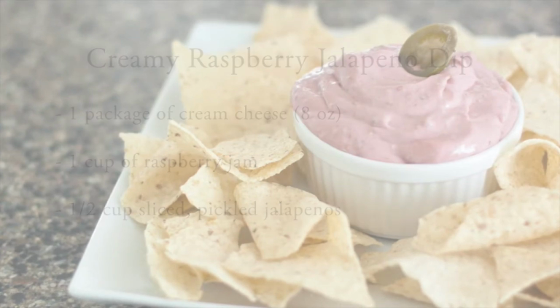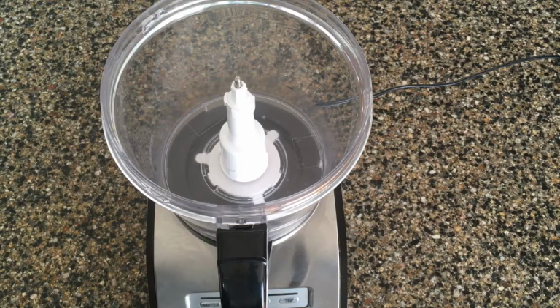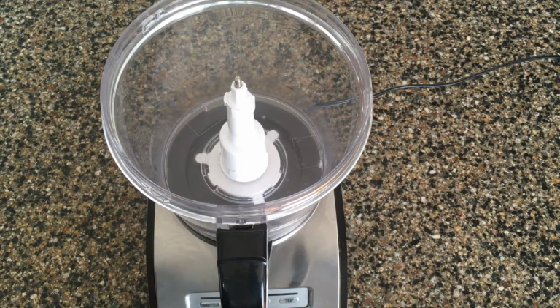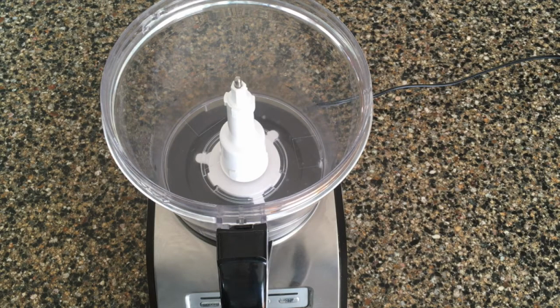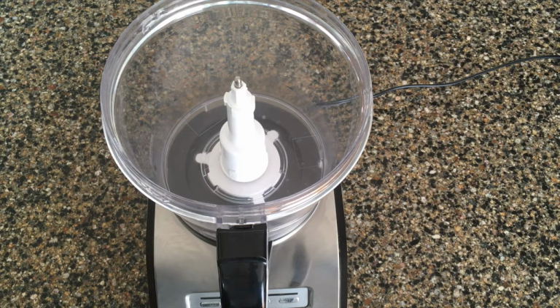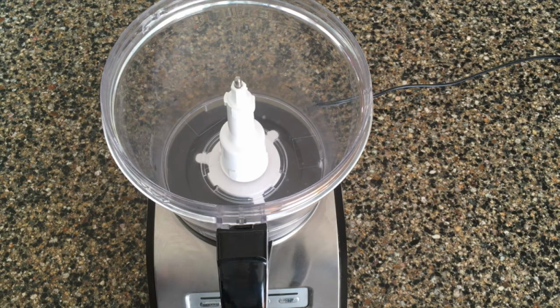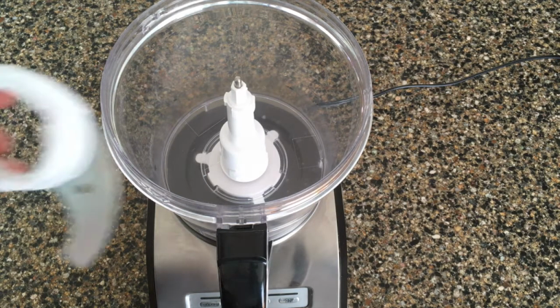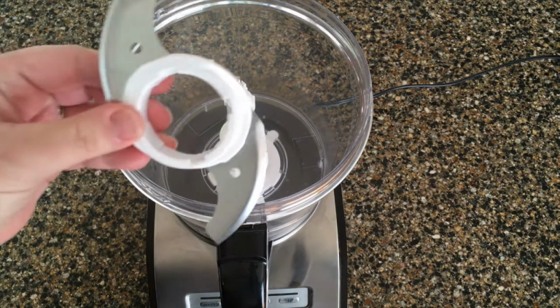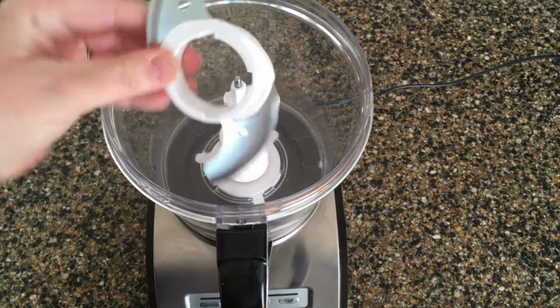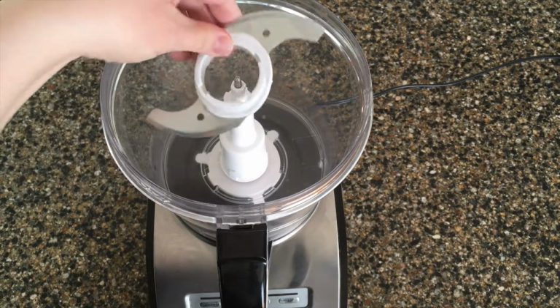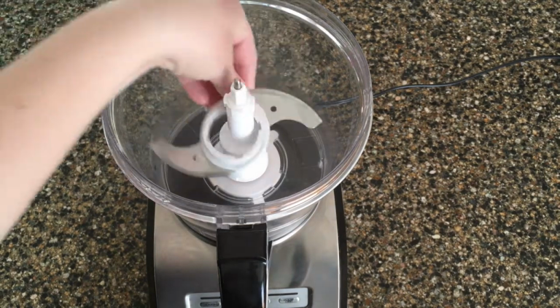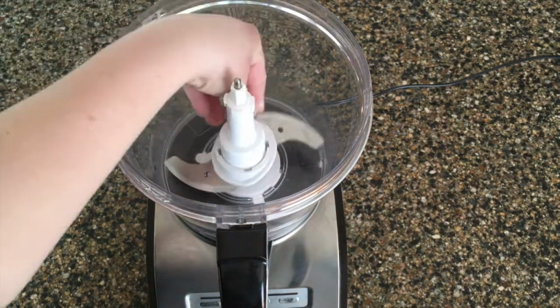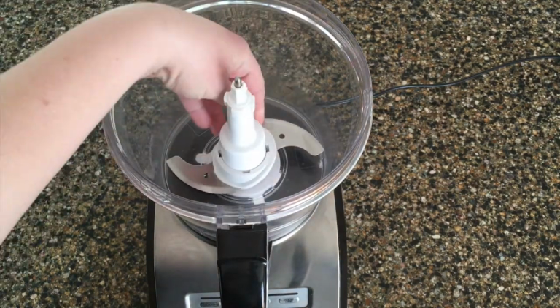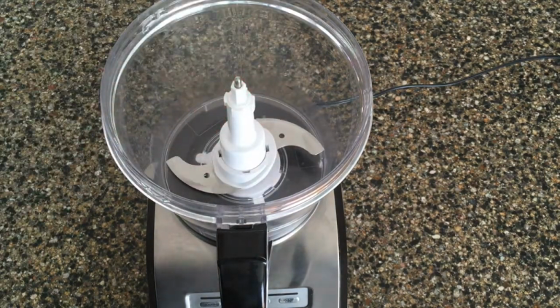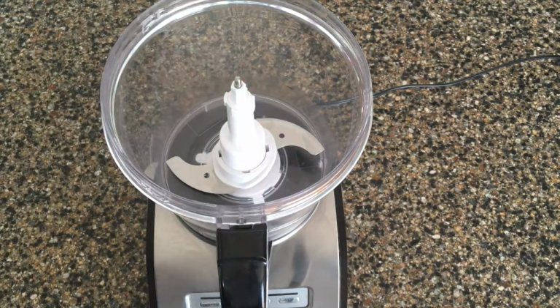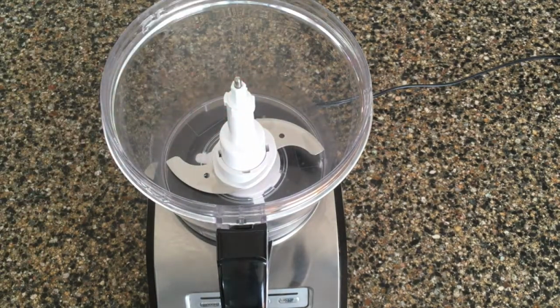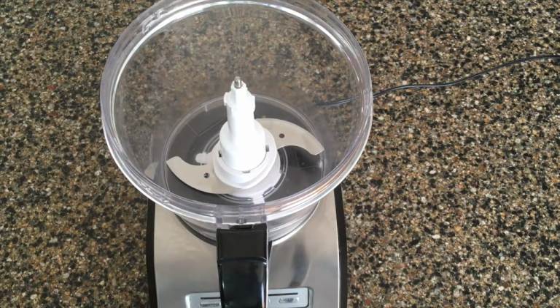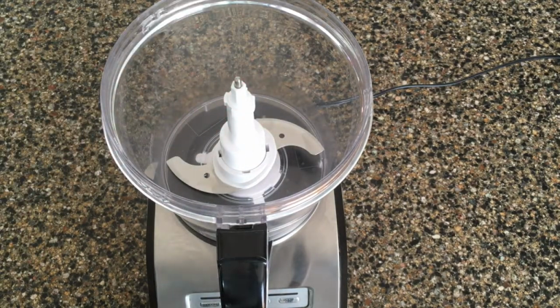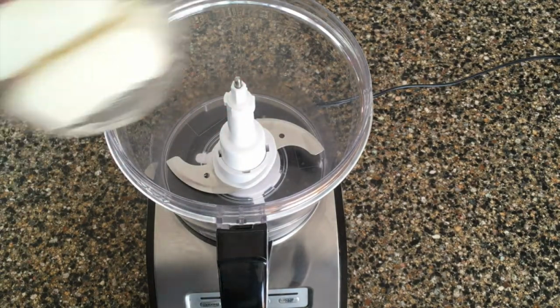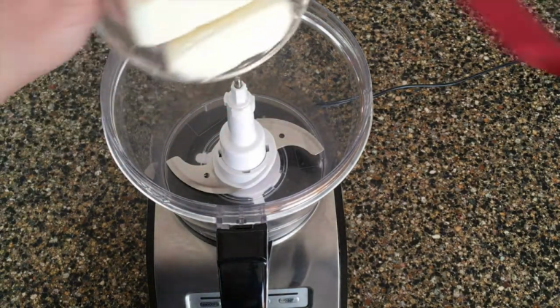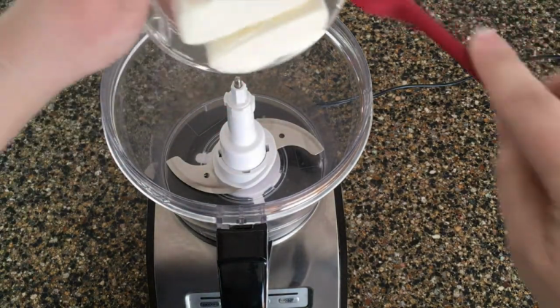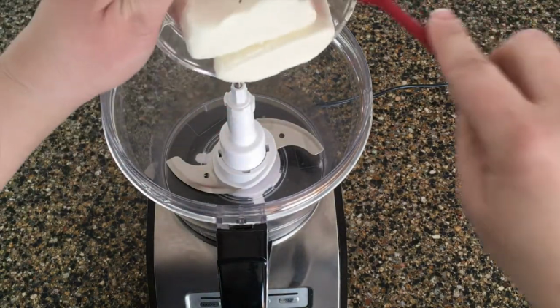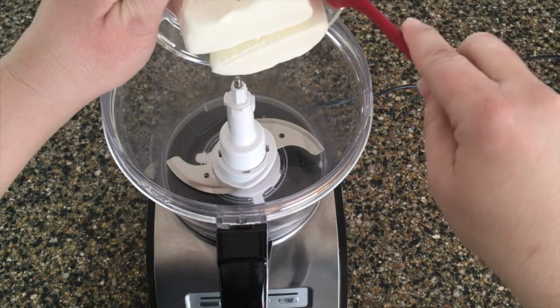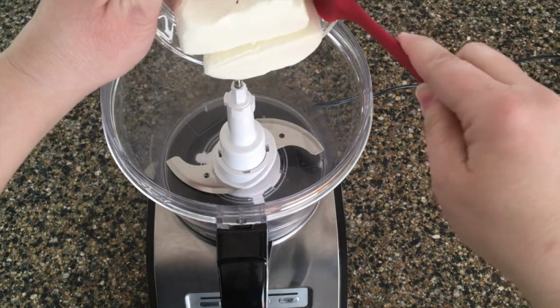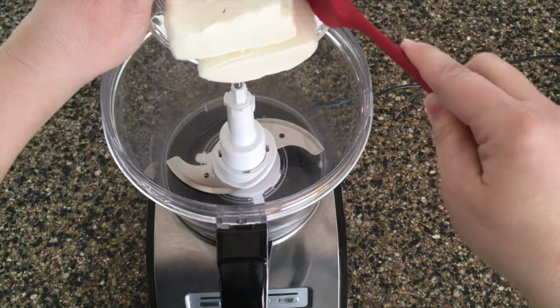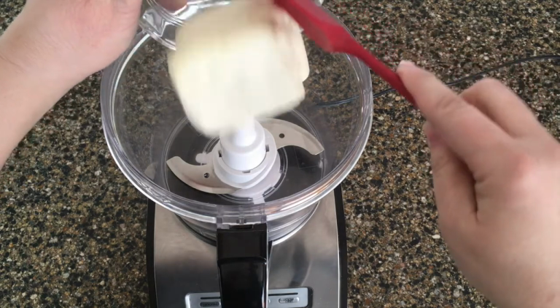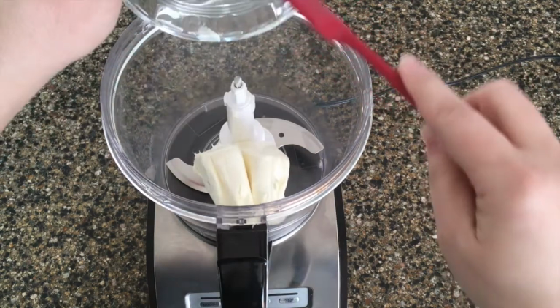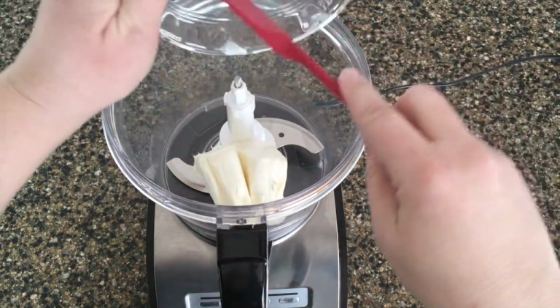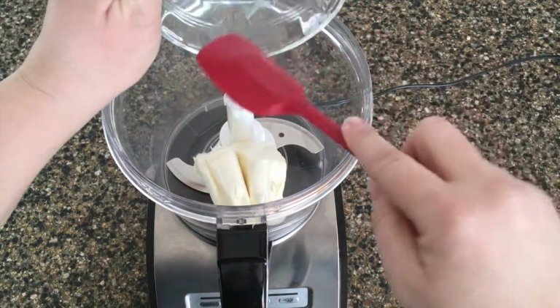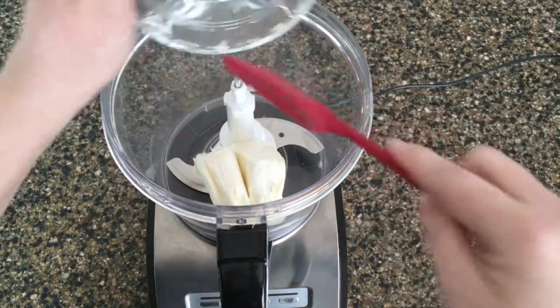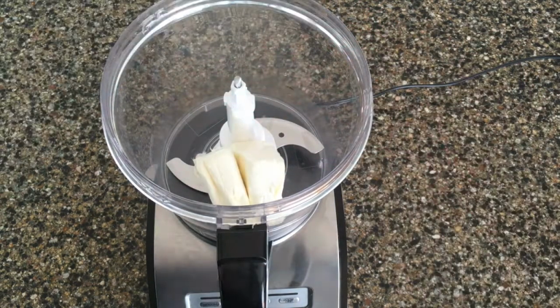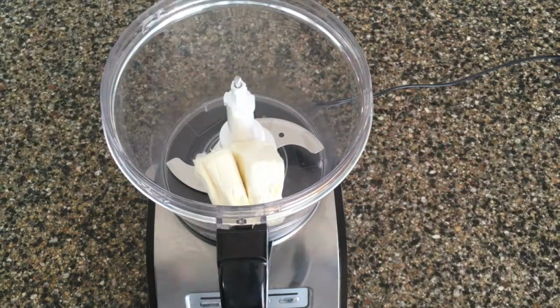We'll start with our trusty food processor and use the S-plate attachment. Add the cream cheese. I used the original version, but if you want to save calories, you can certainly use lower fat or fat-free.